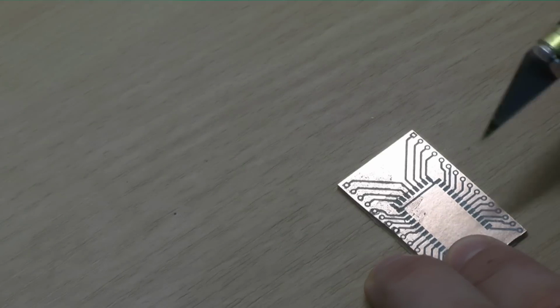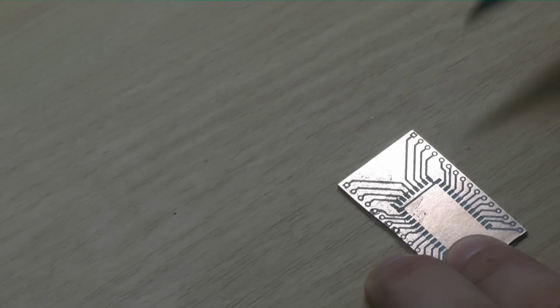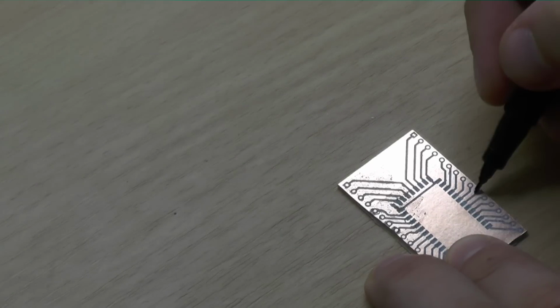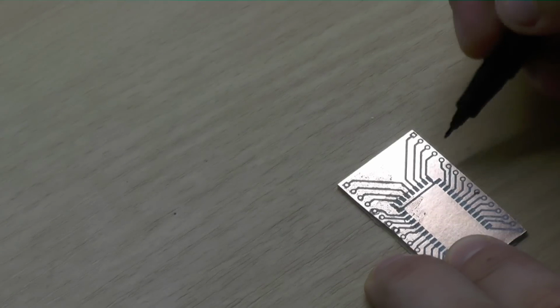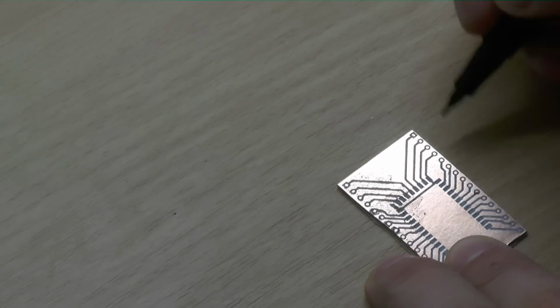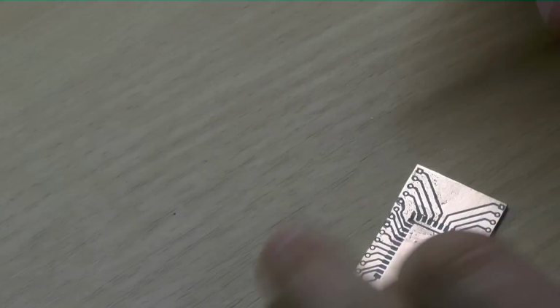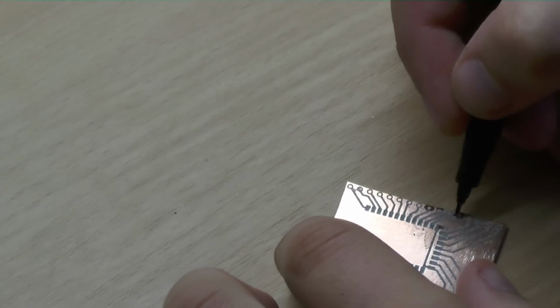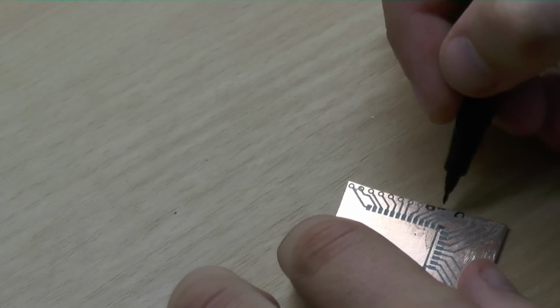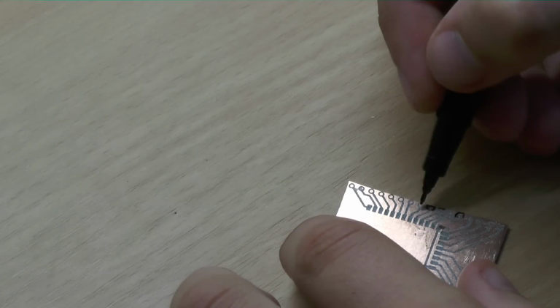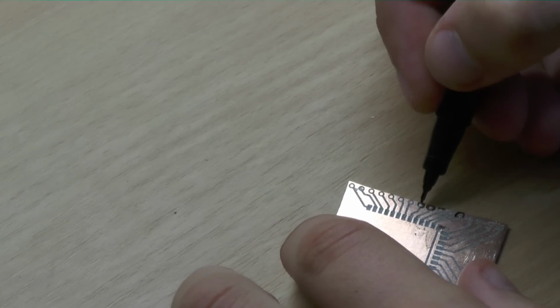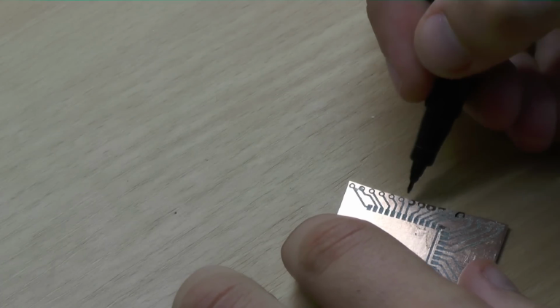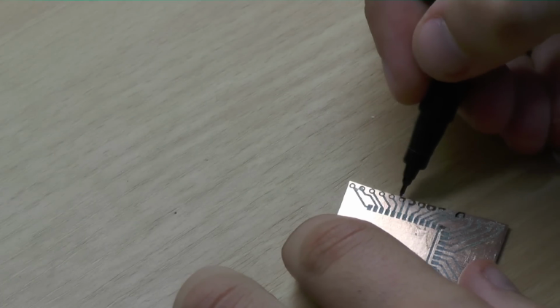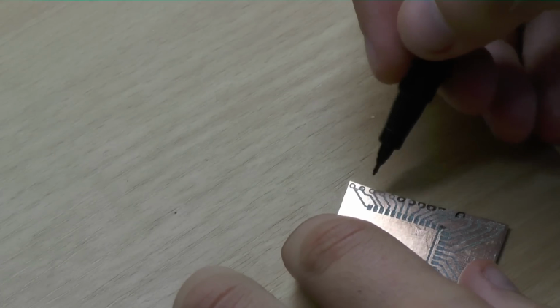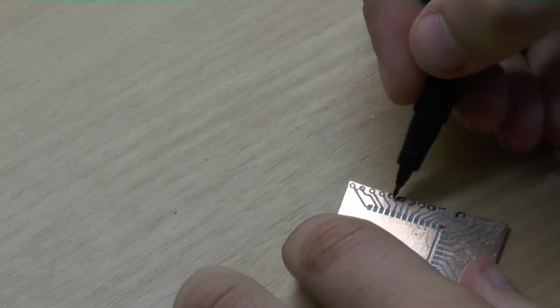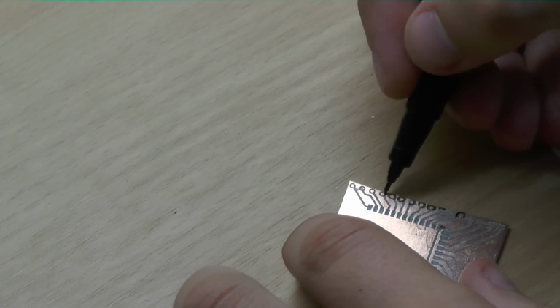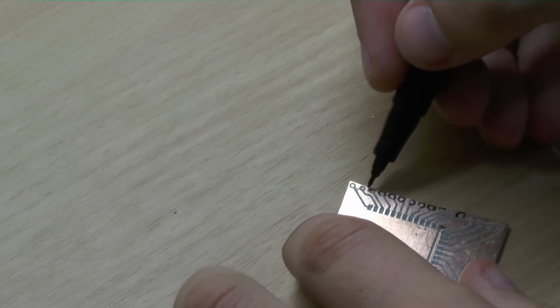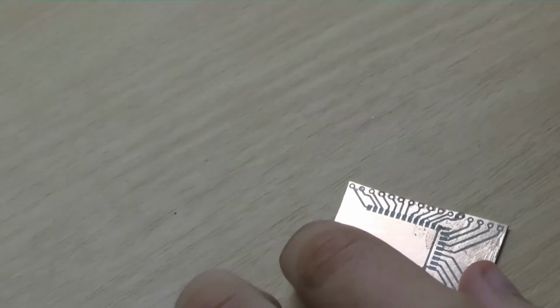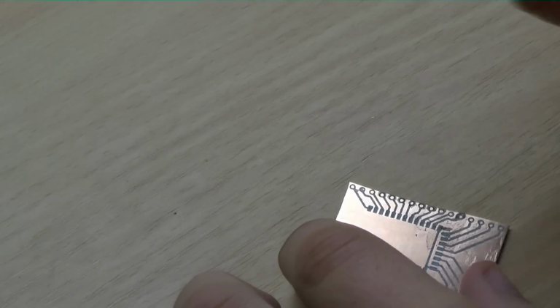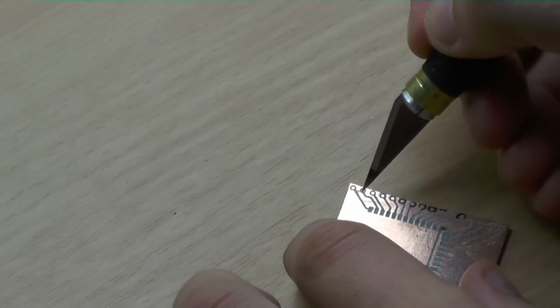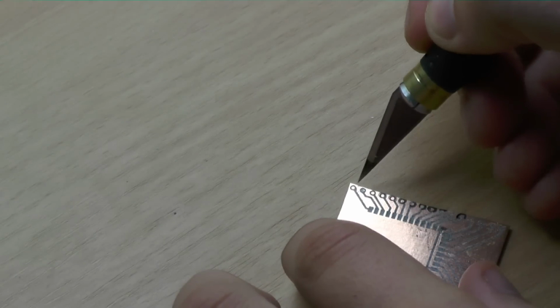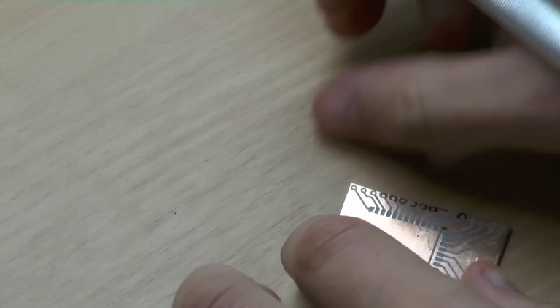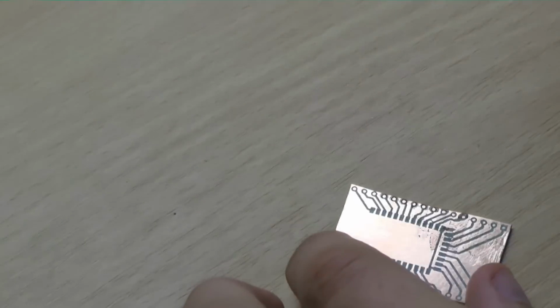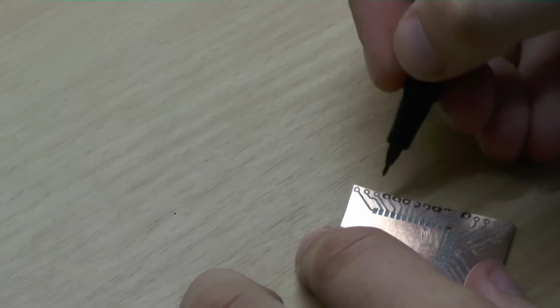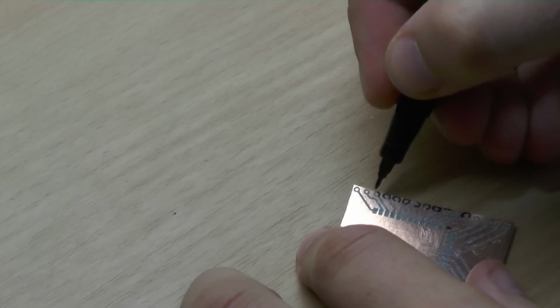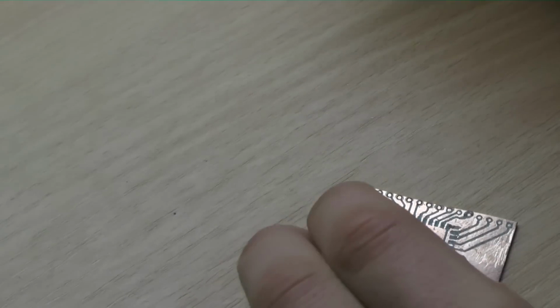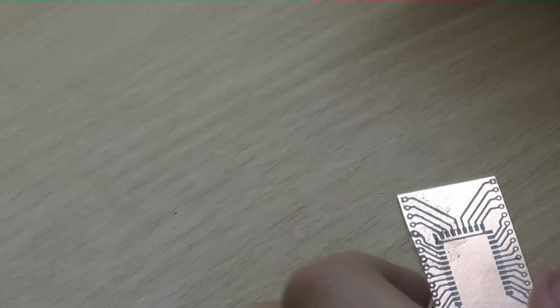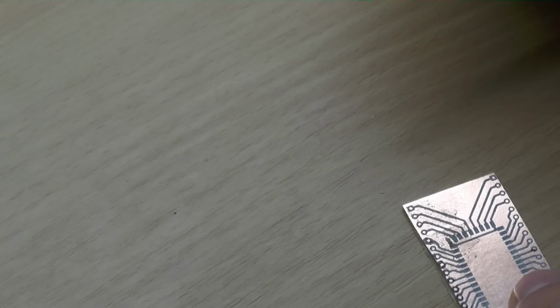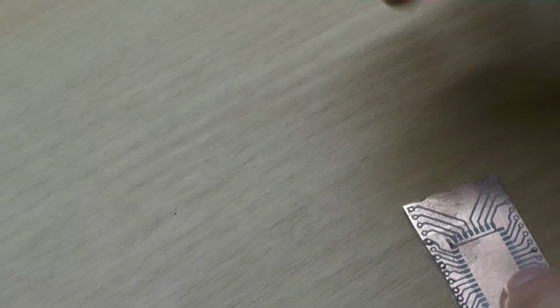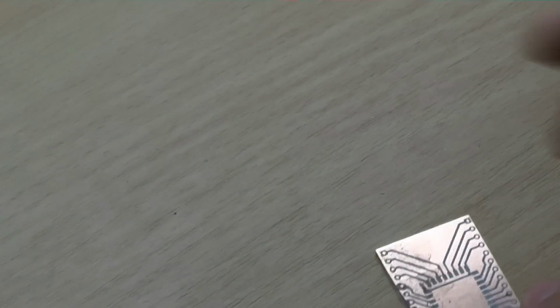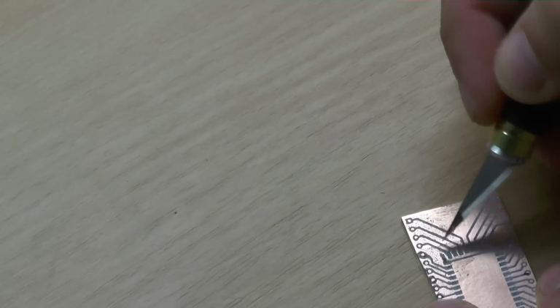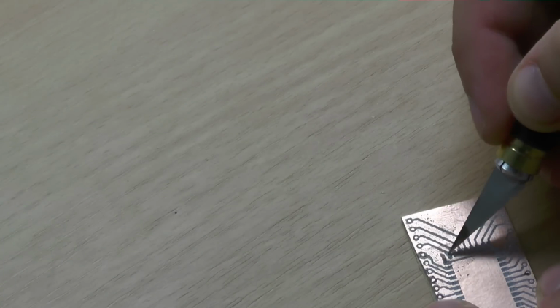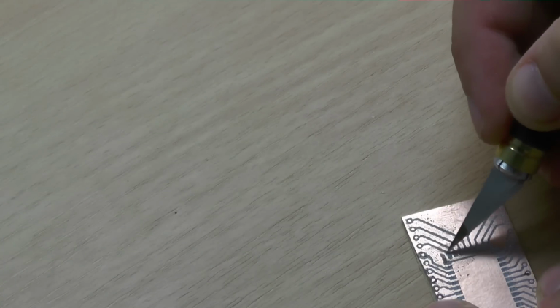If there are areas where the toner didn't stick, you can correct this with this marker. I also use it to support areas which I think might be too thin. I also like to reinforce the holes a bit more since they might rip off during drilling.